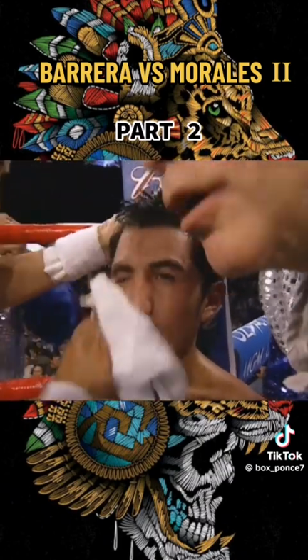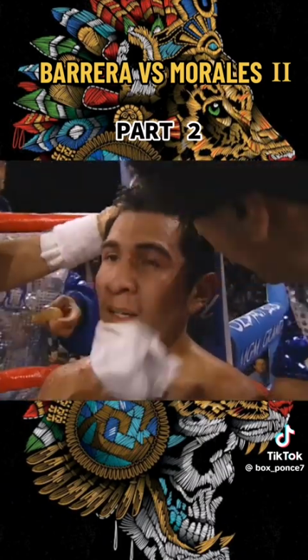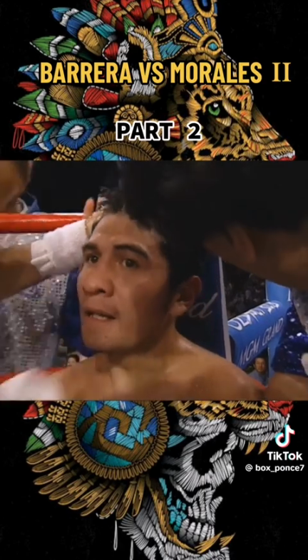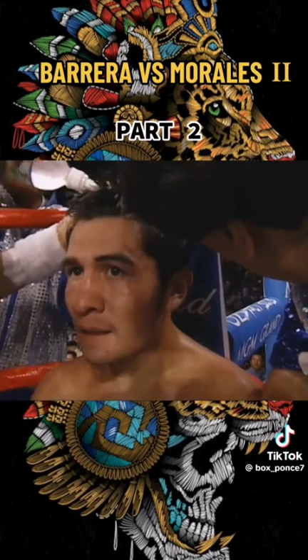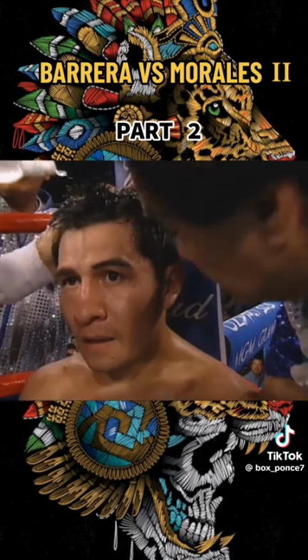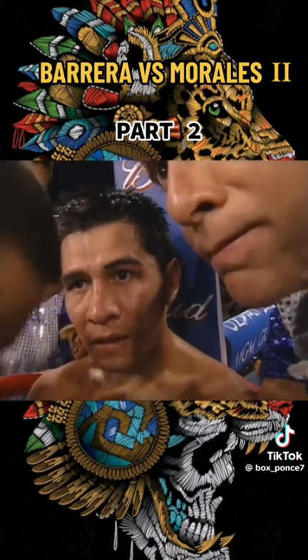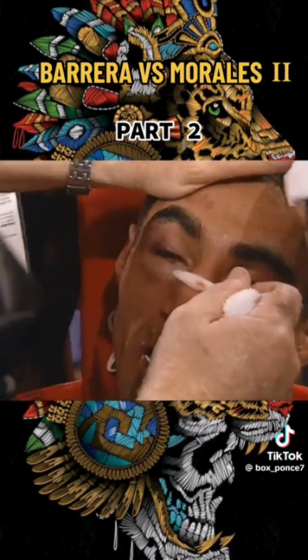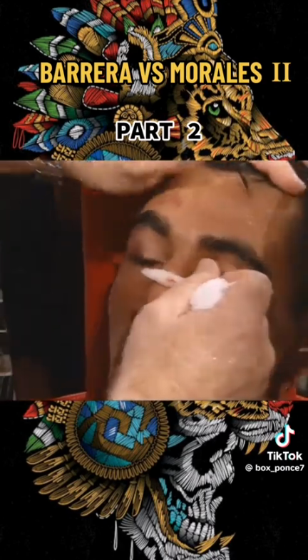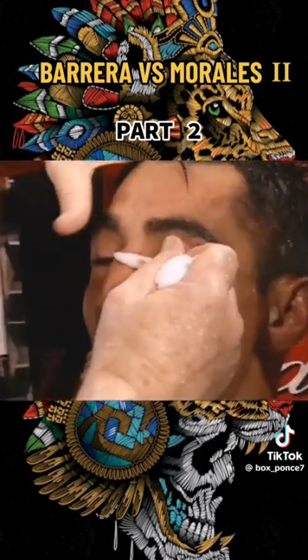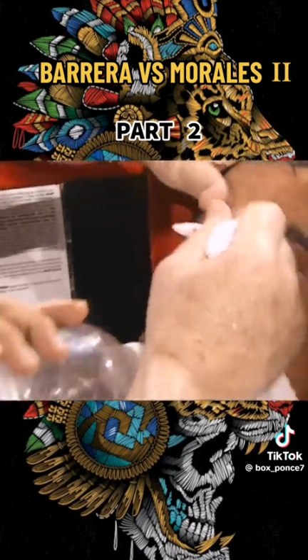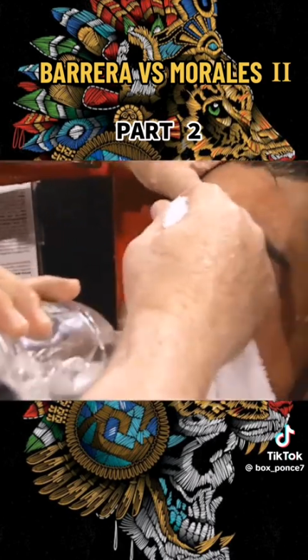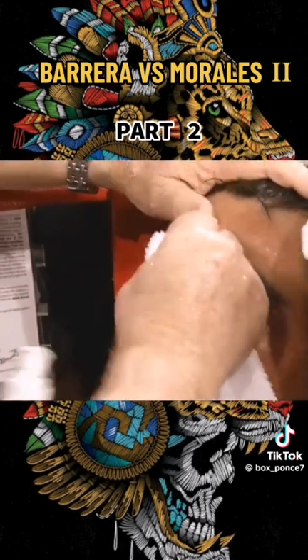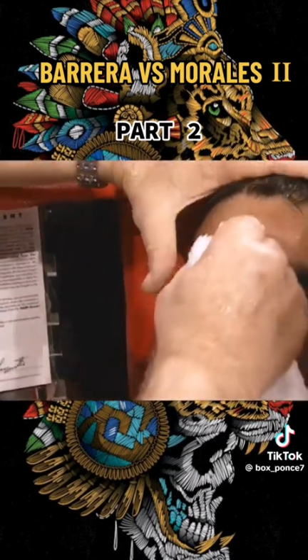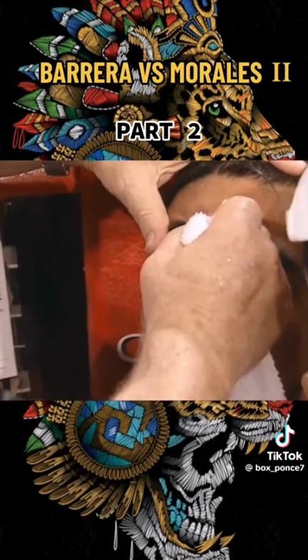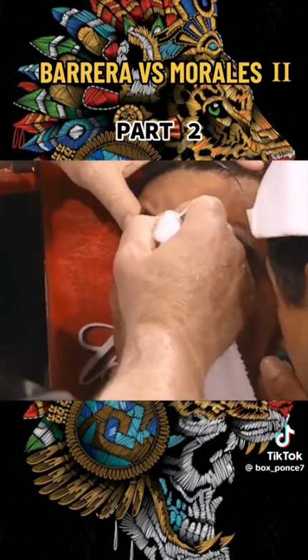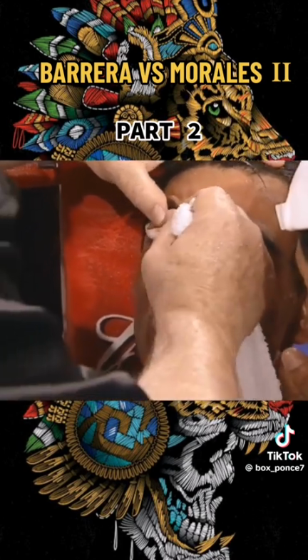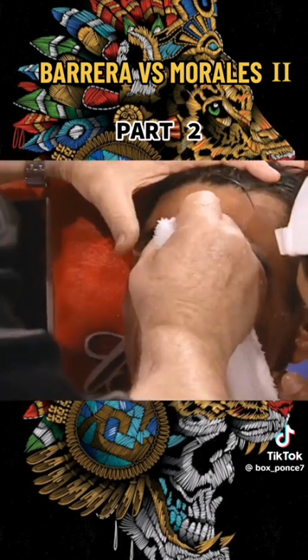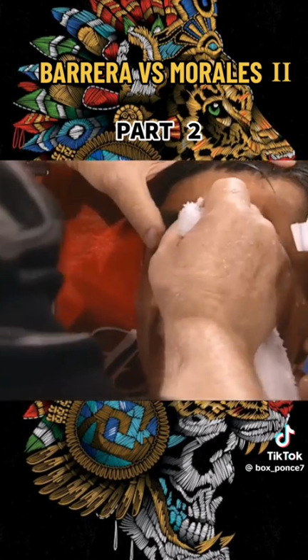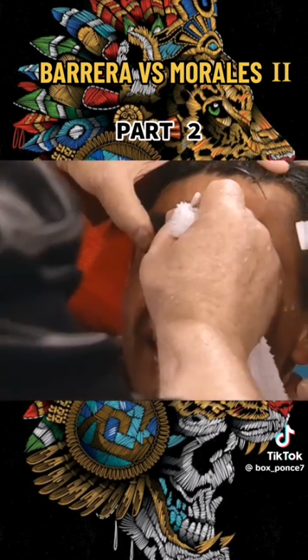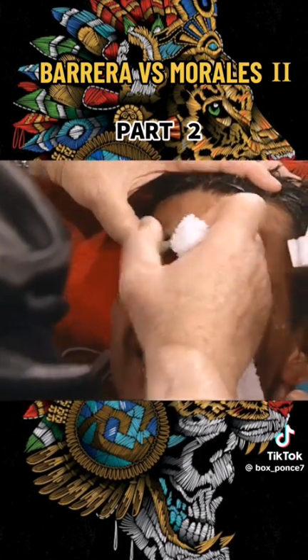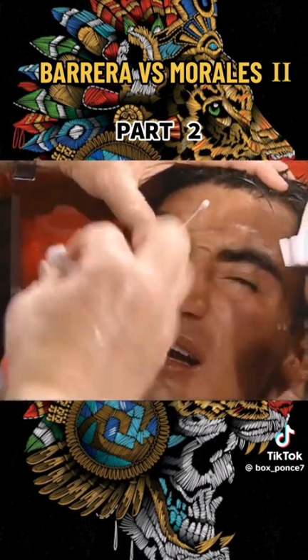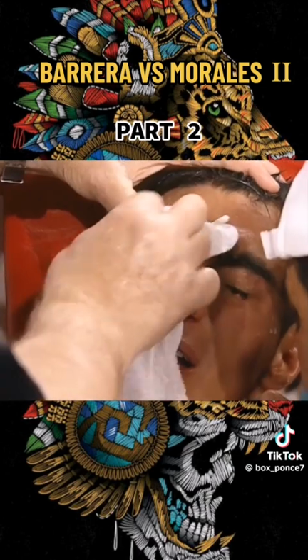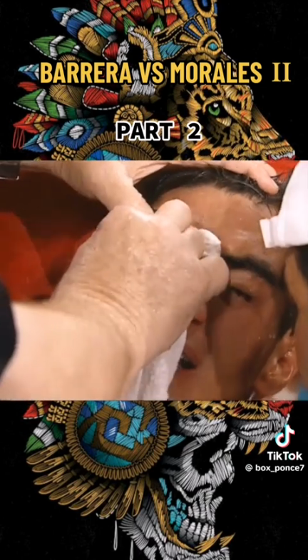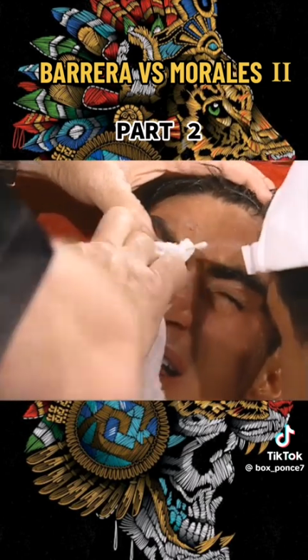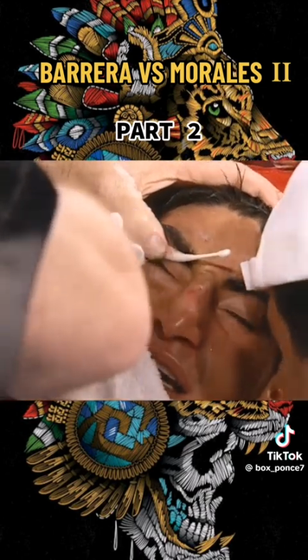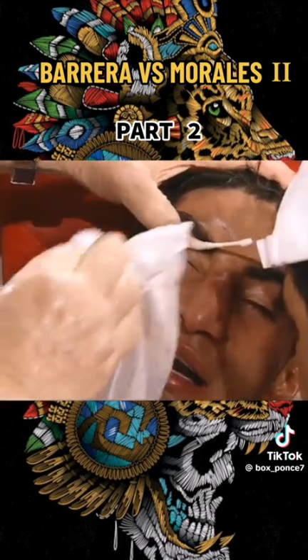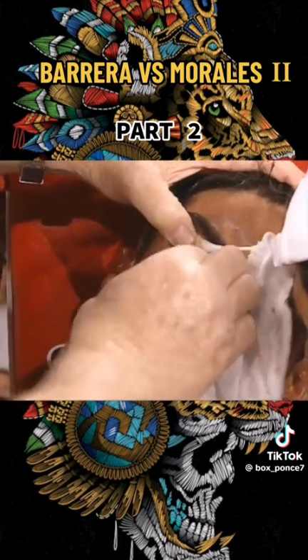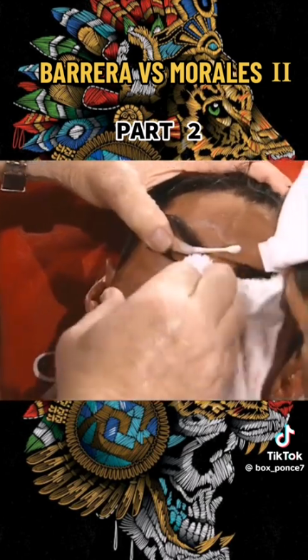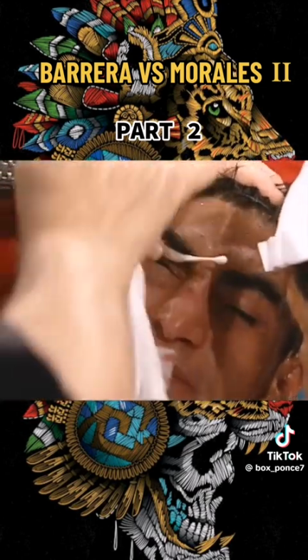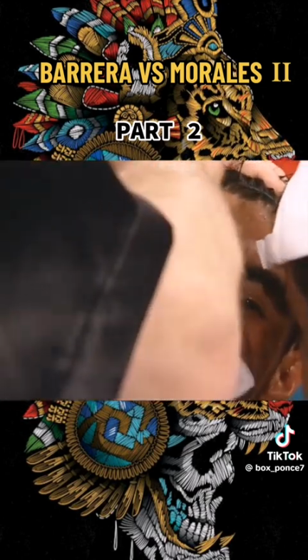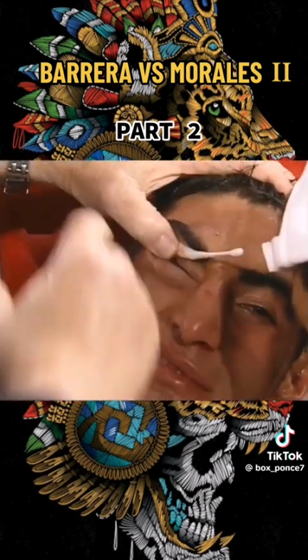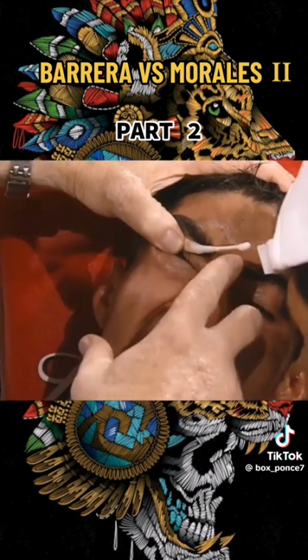Three more rounds, we won the fight. Don't lower your hands, Eric. Do not lower your hands.